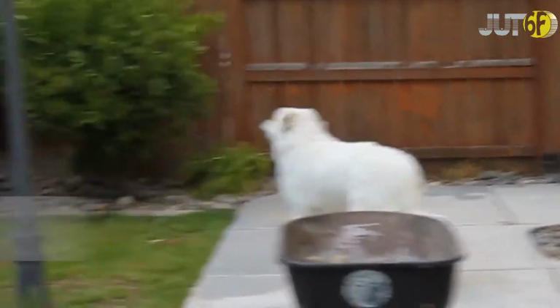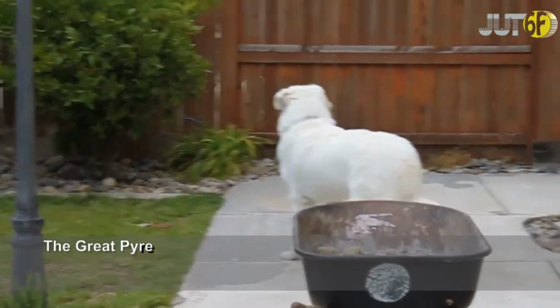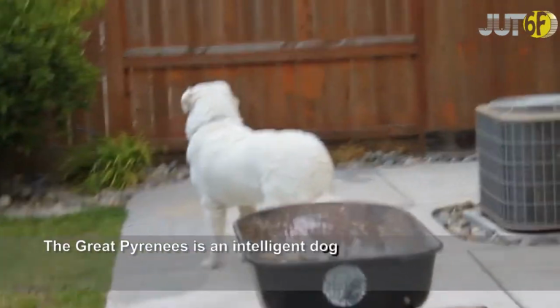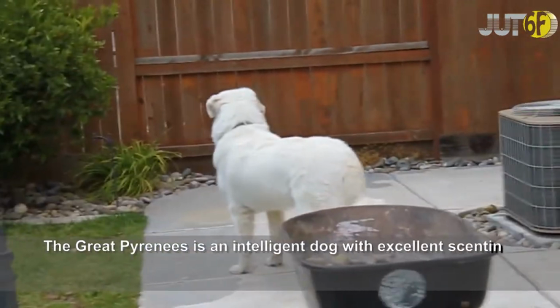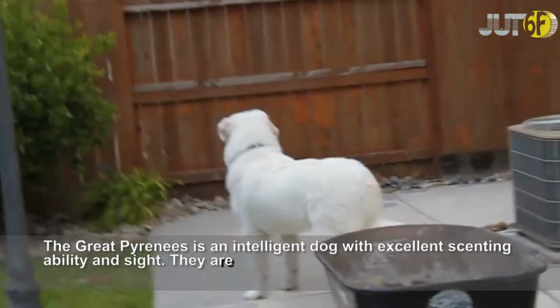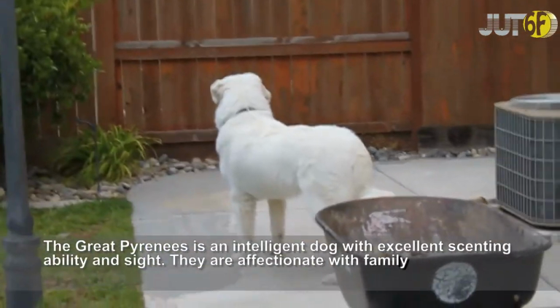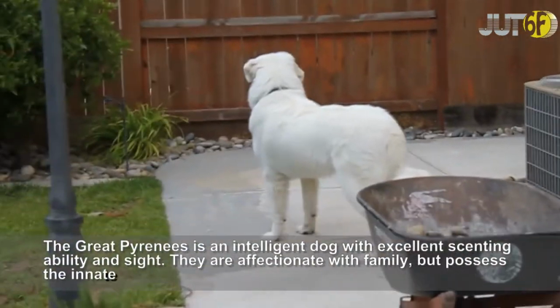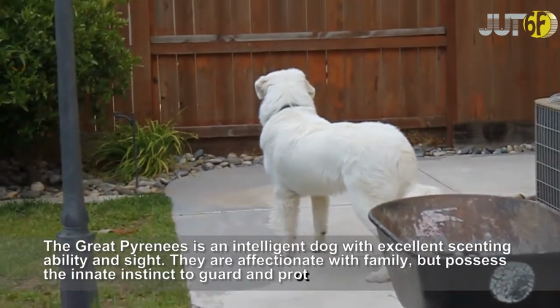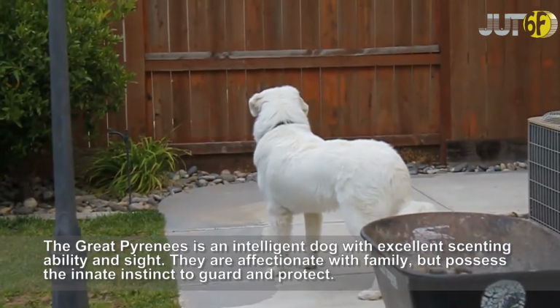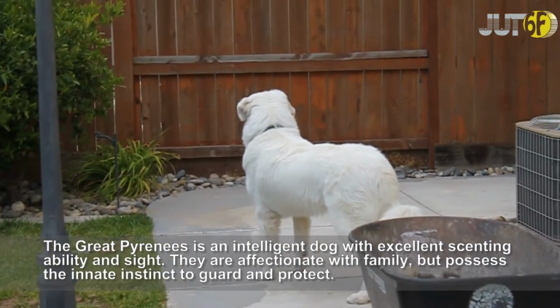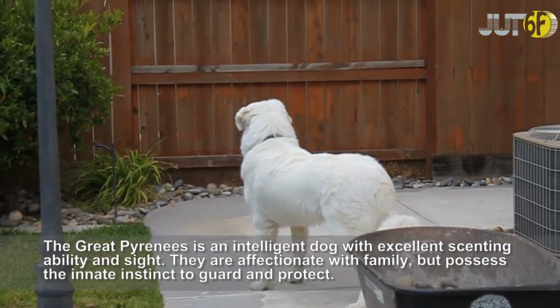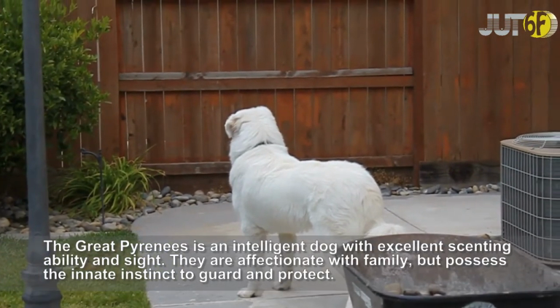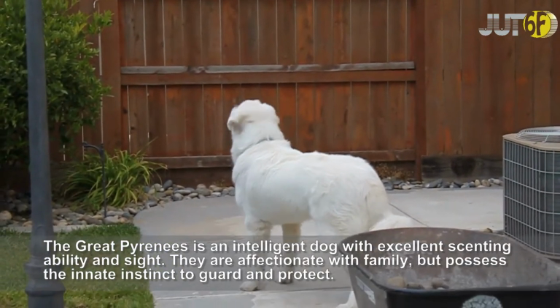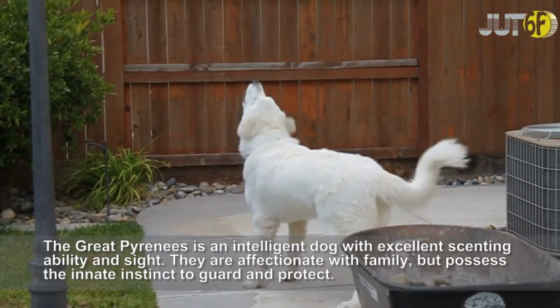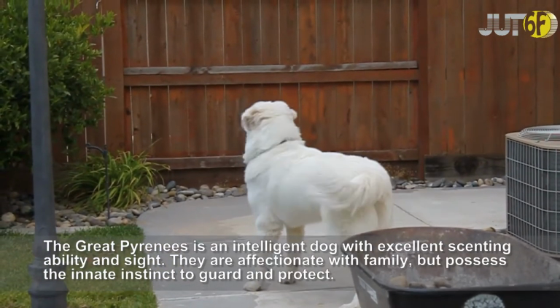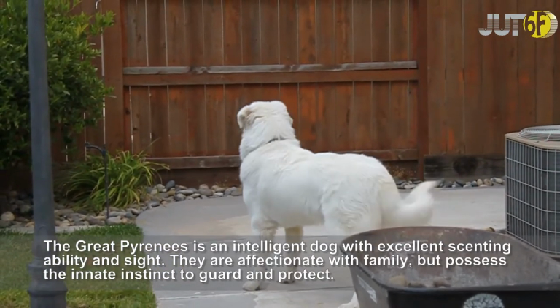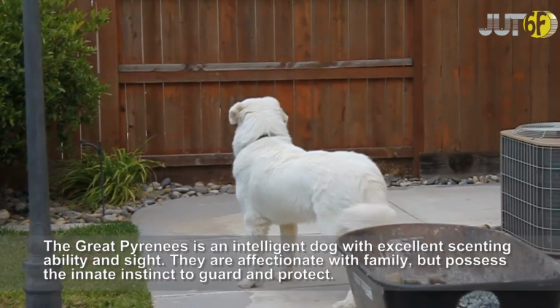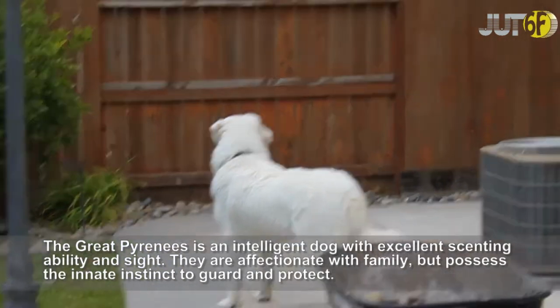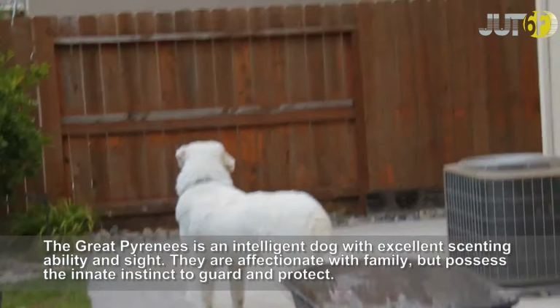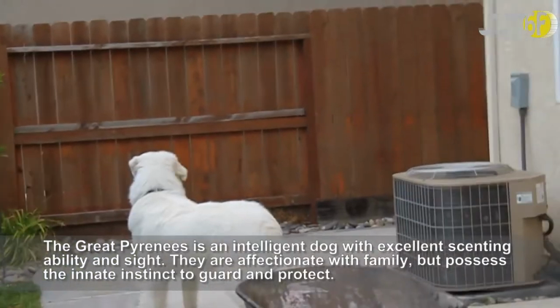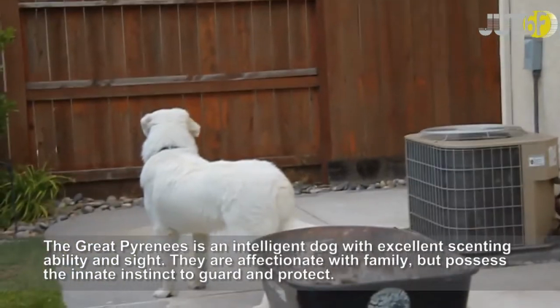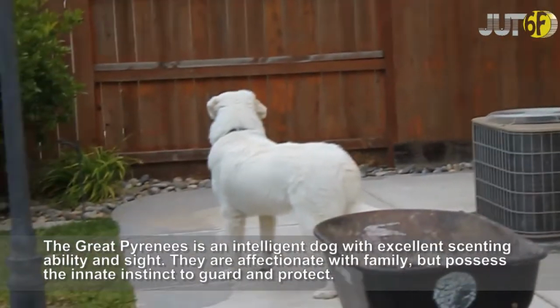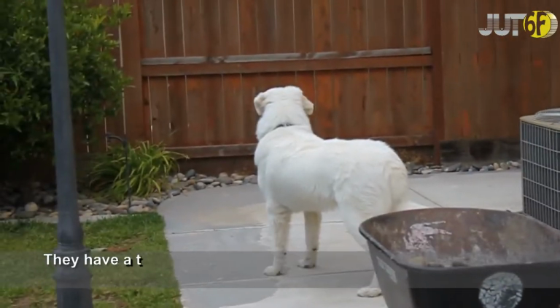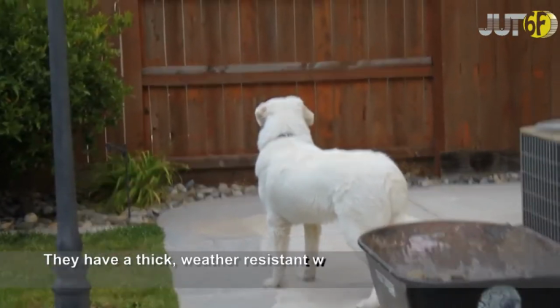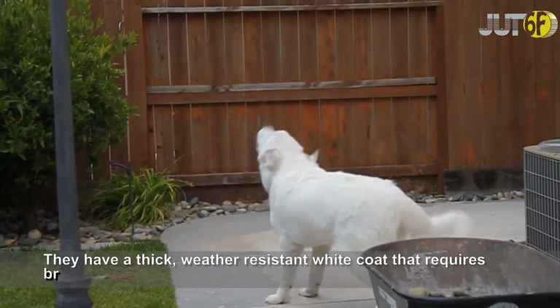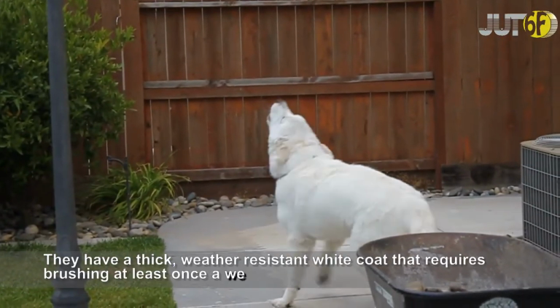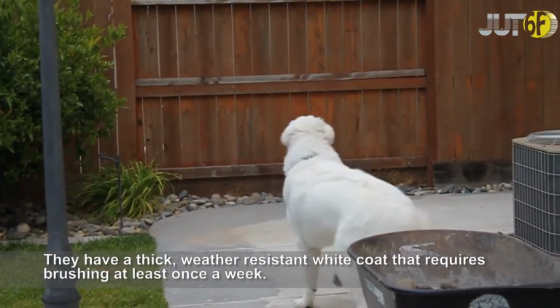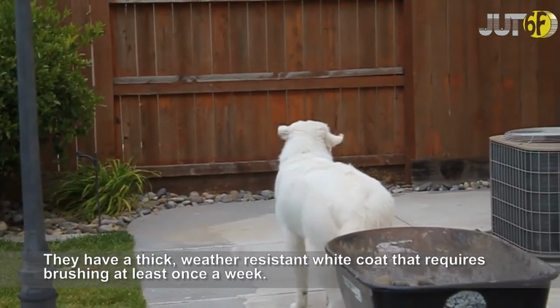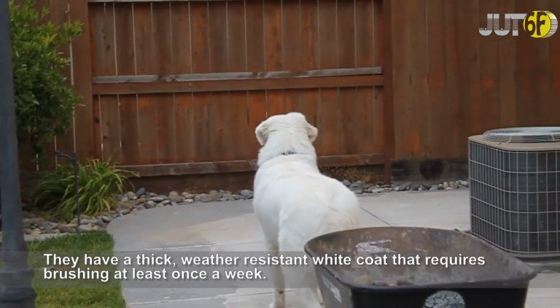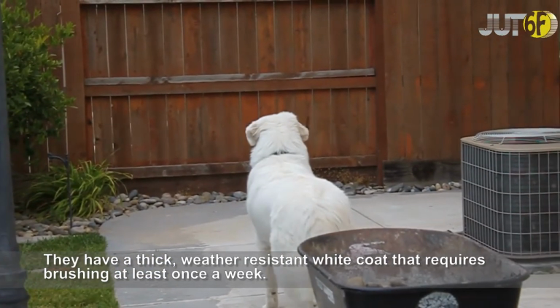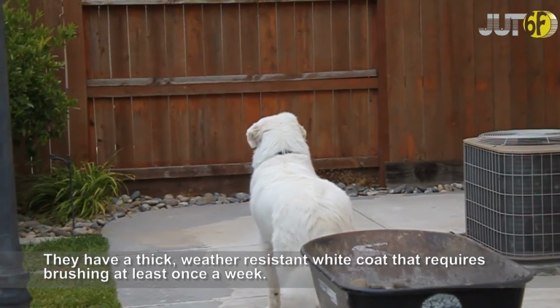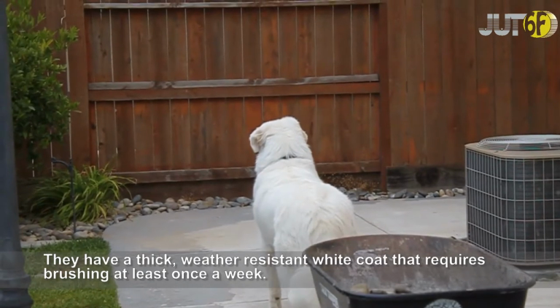The Great Pyrenees is an intelligent dog with excellent scenting ability and sight. They are affectionate with family, but possess the innate instinct to guard and protect. They have a thick, weather-resistant white coat that requires brushing at least once a week.